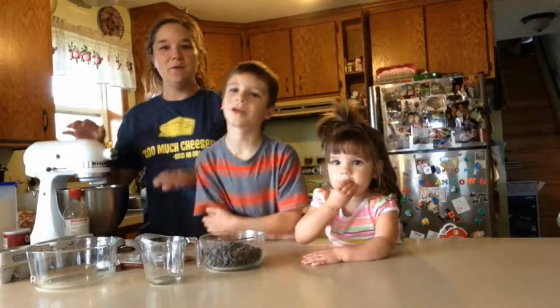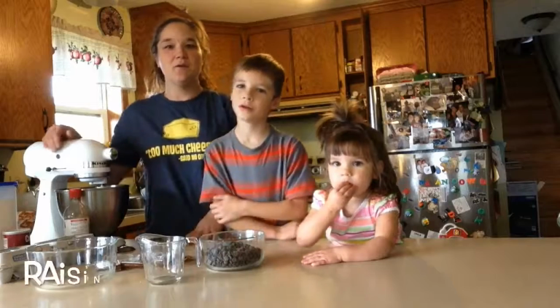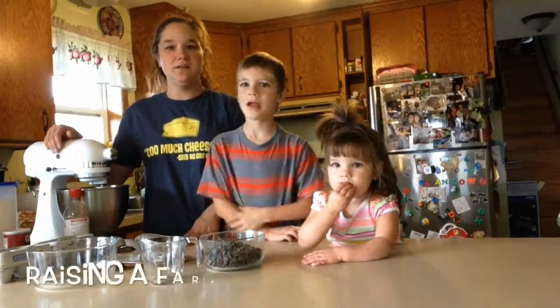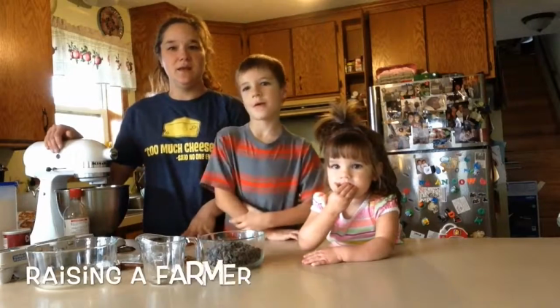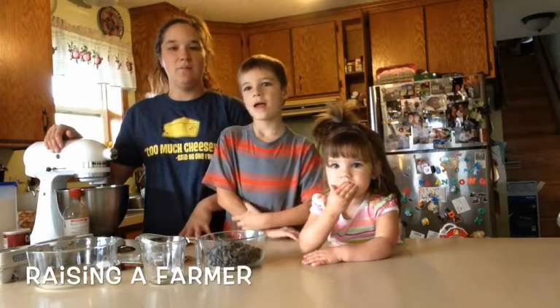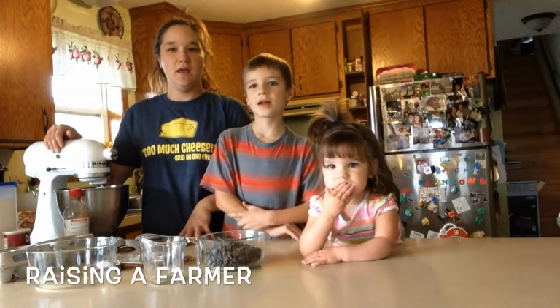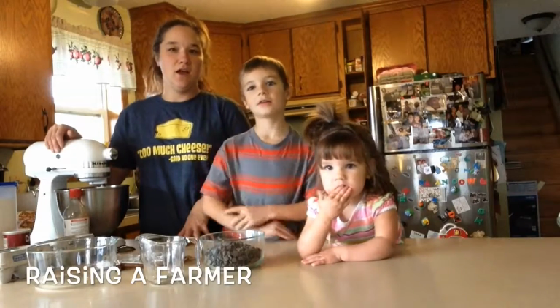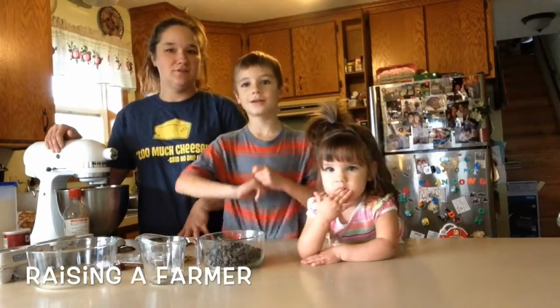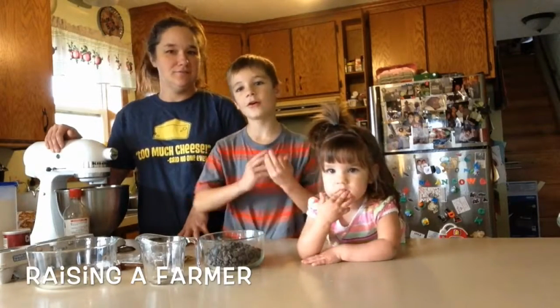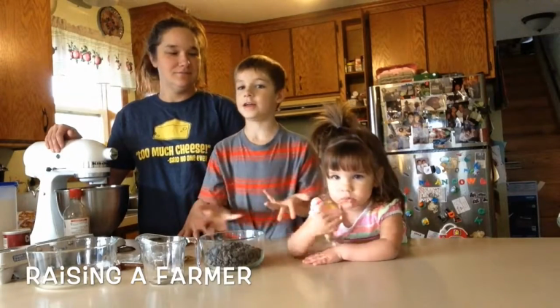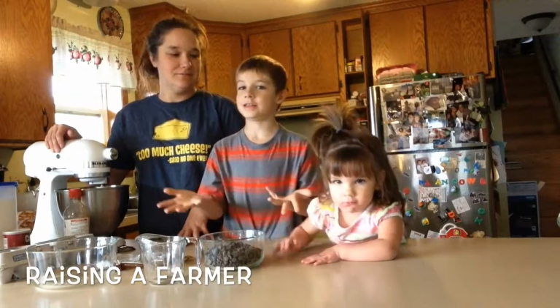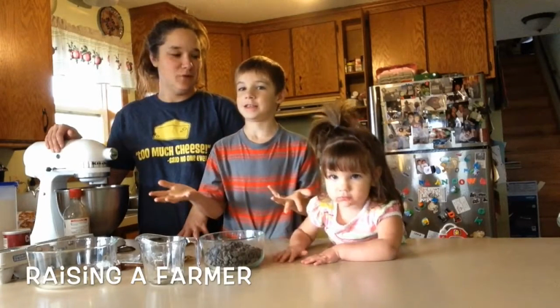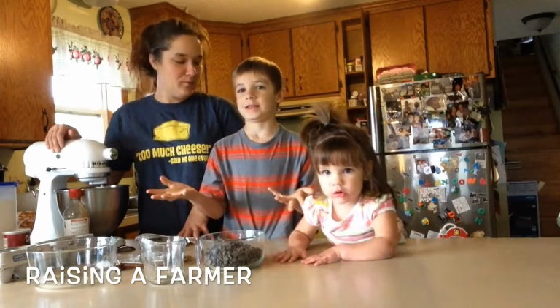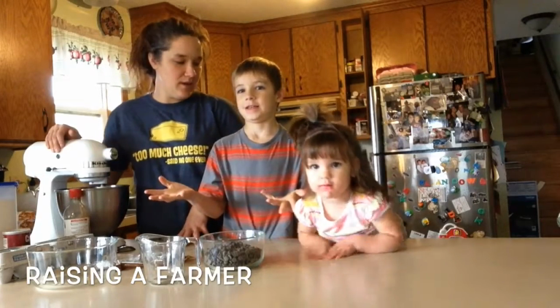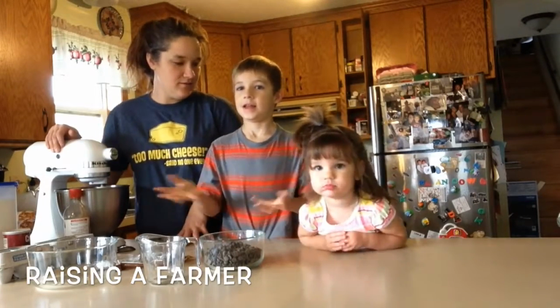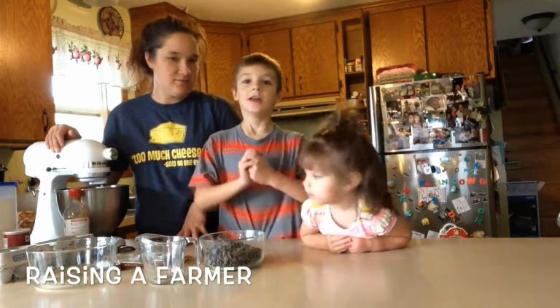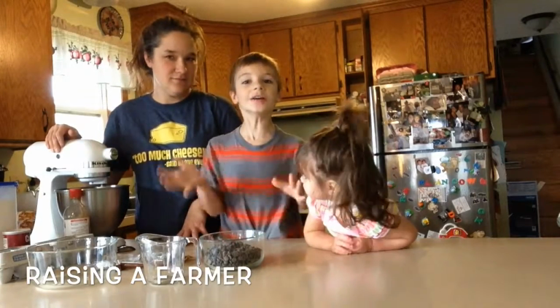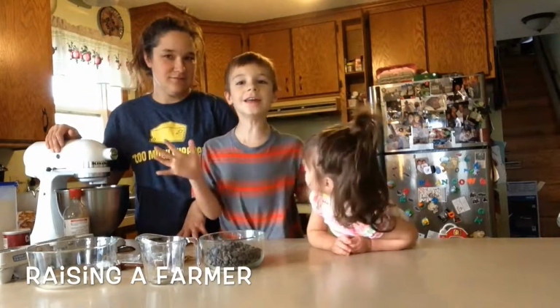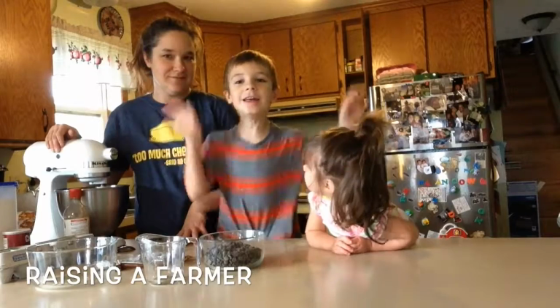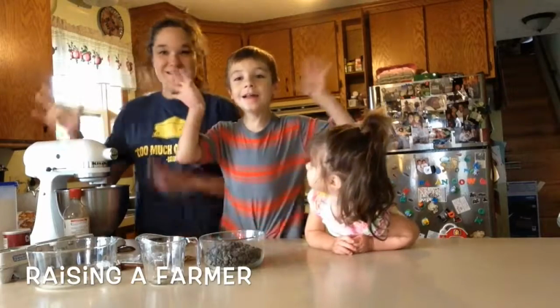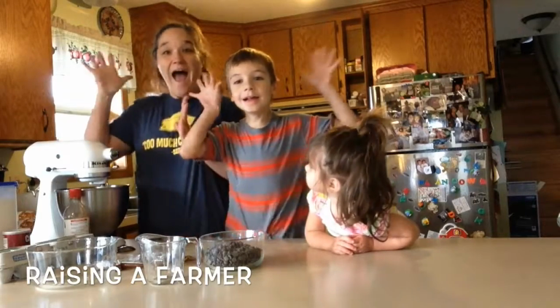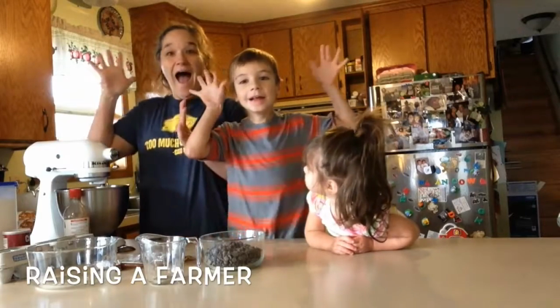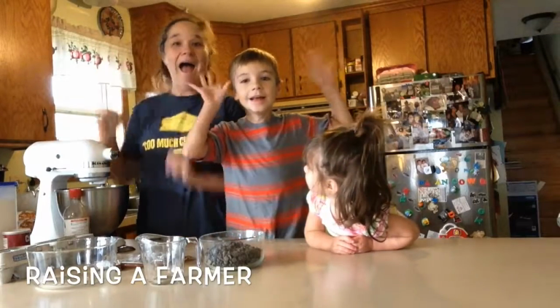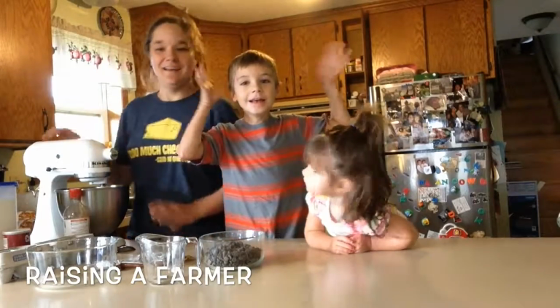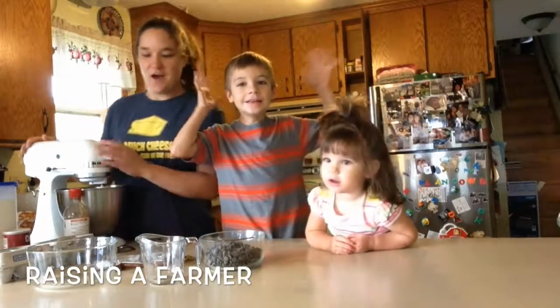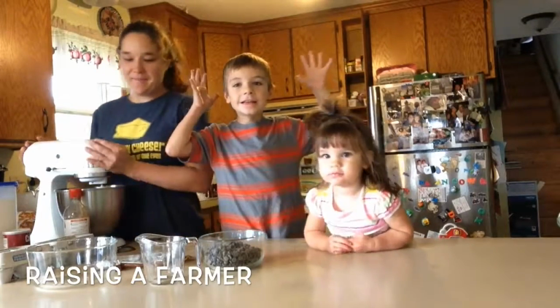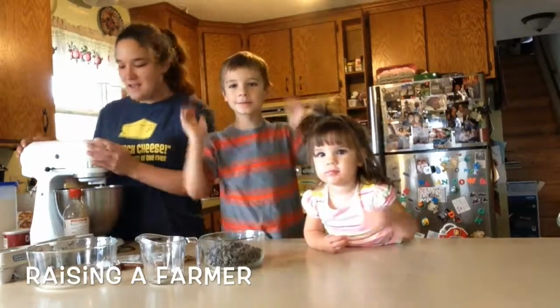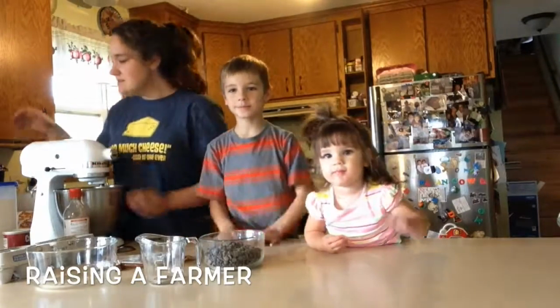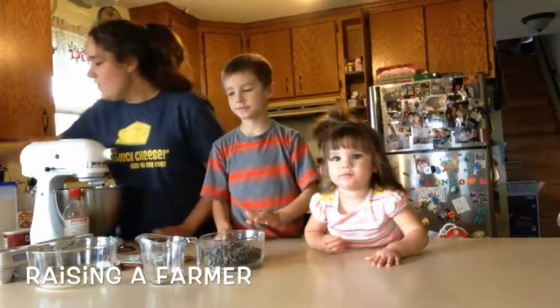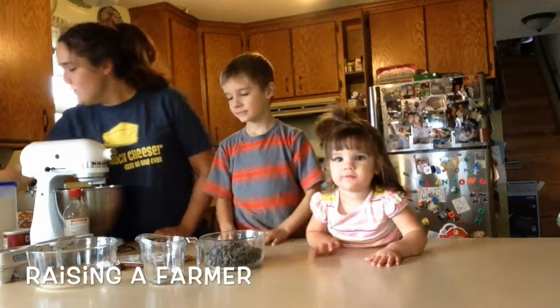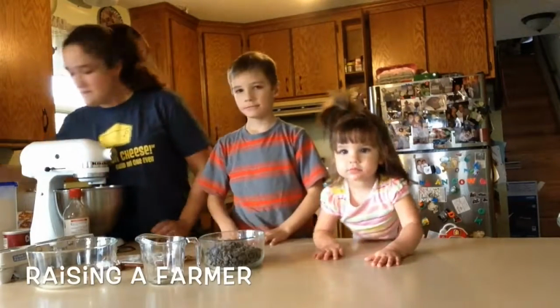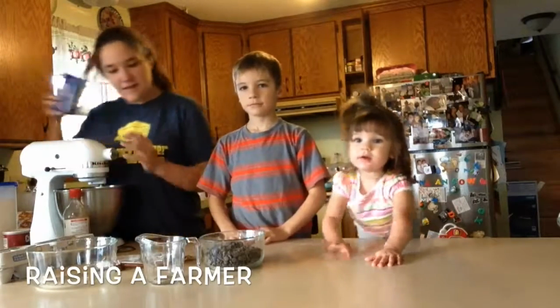Today we are going to be baking cookies. What are we going to be baking? Cookies! Yes! Okay, let's begin.